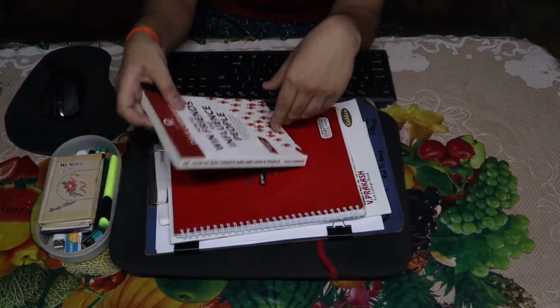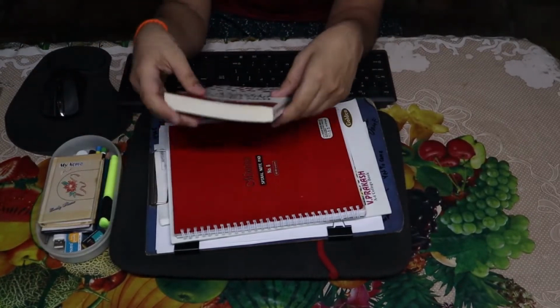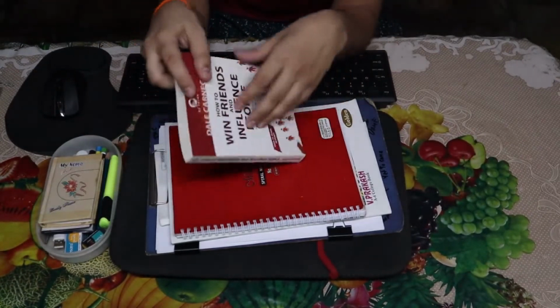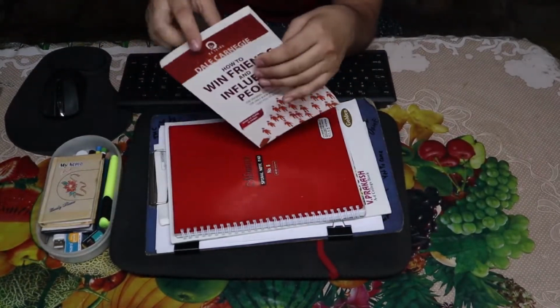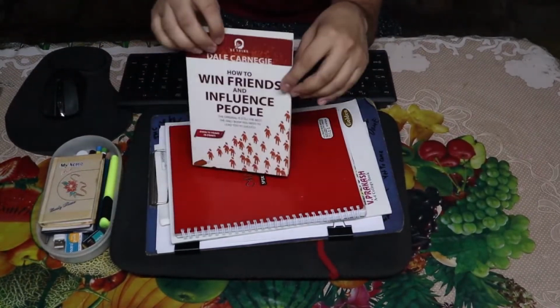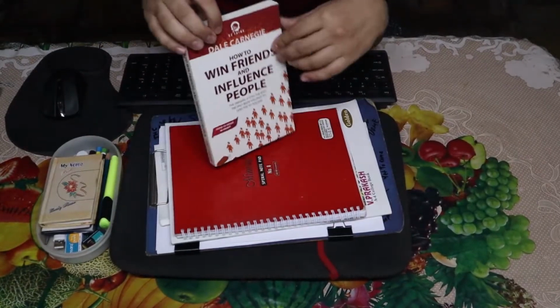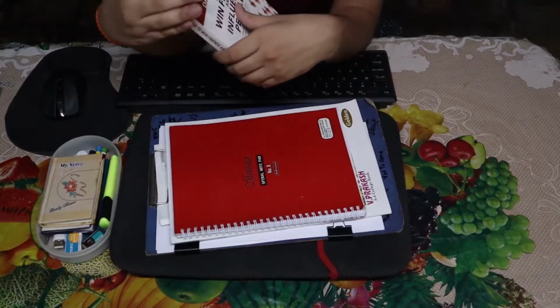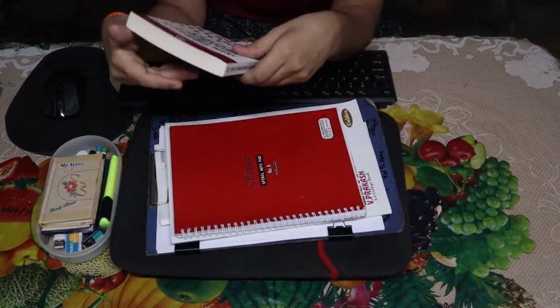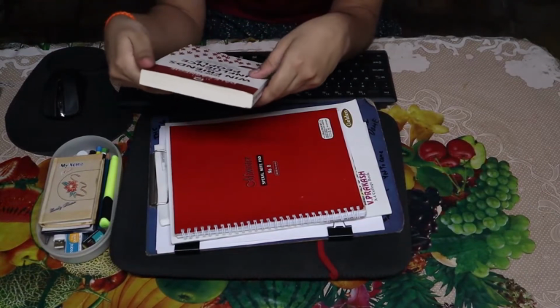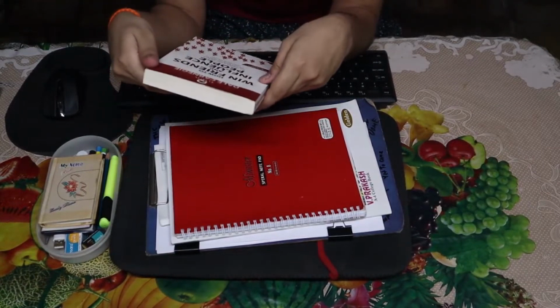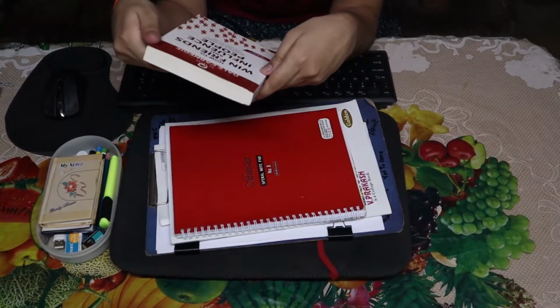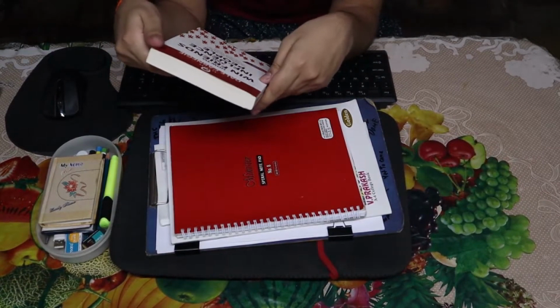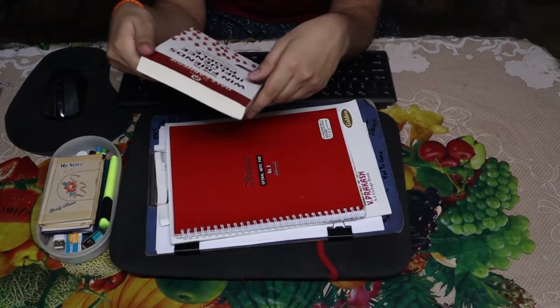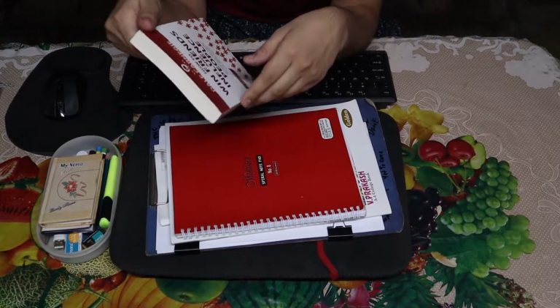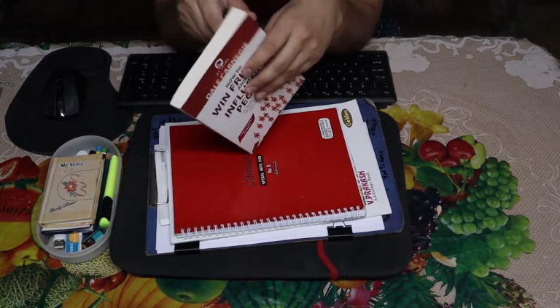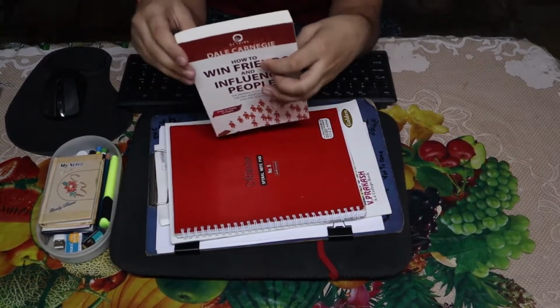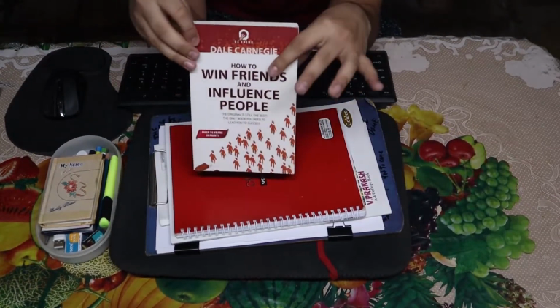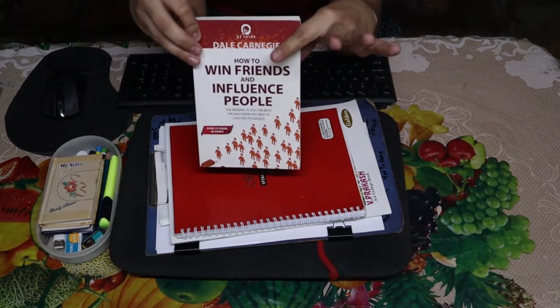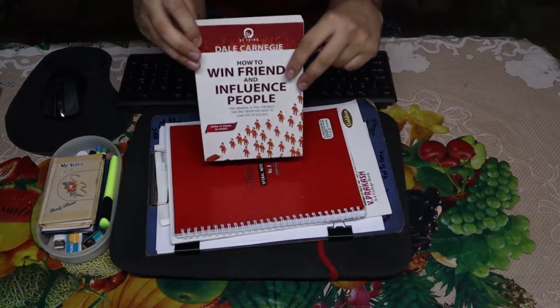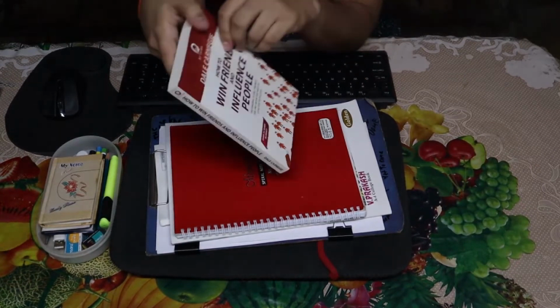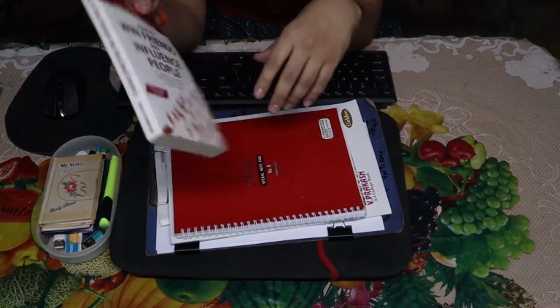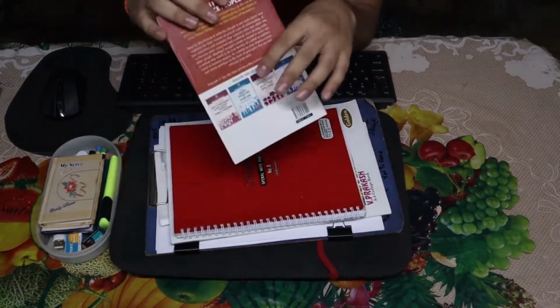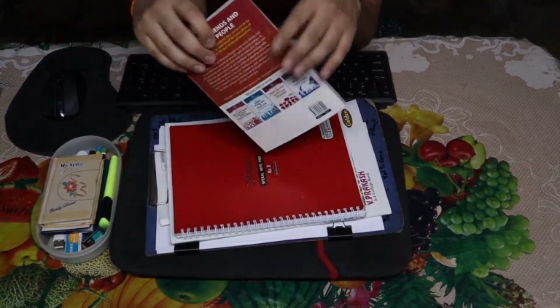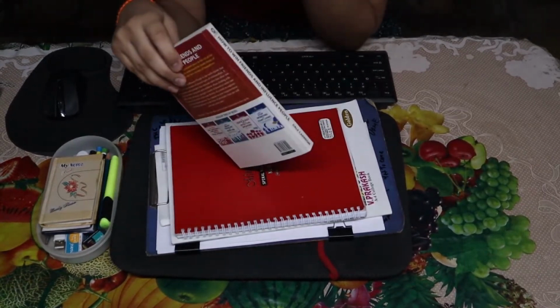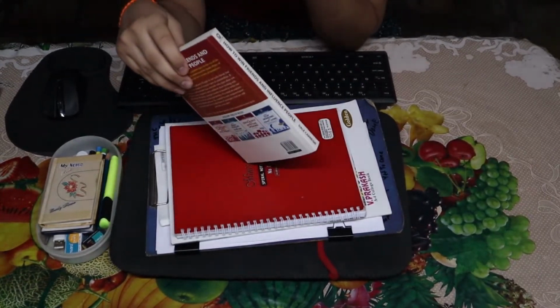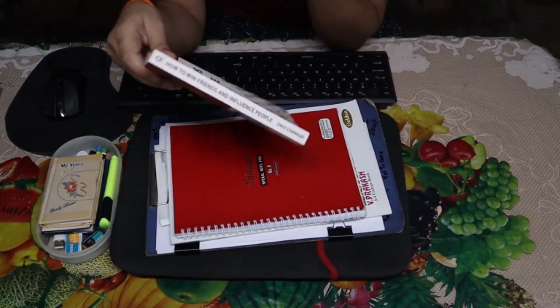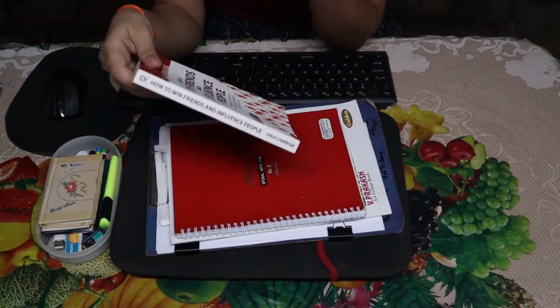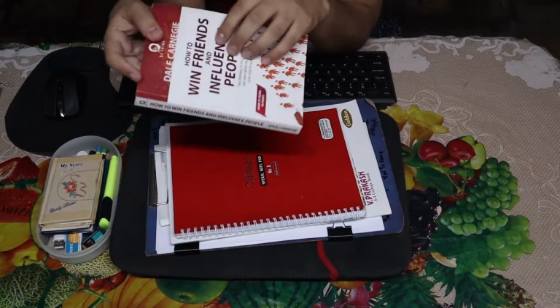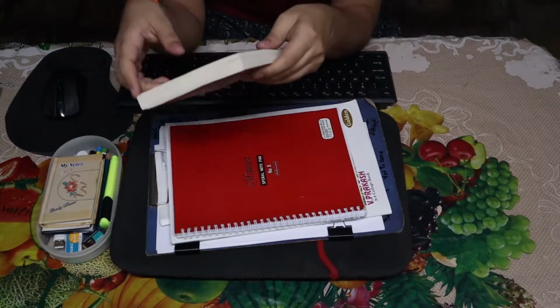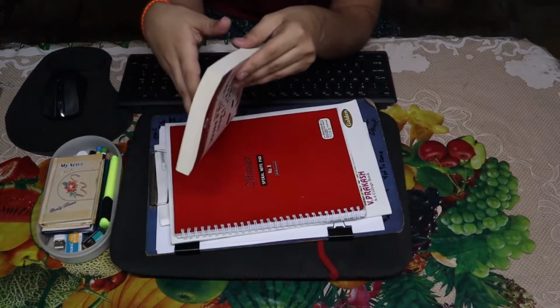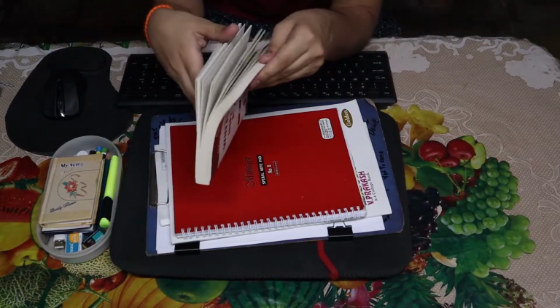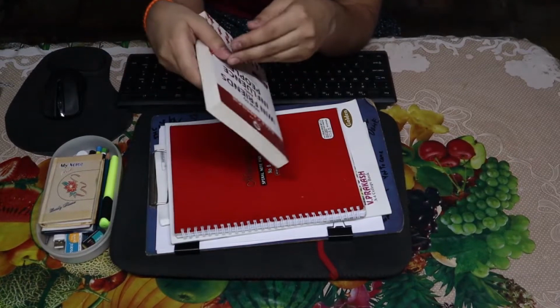Then there is a book I am currently reading - it is from Dale Carnegie, 'How to Win Friends and Influence People', one of his most popular books. I recently started and will probably finish it this month.